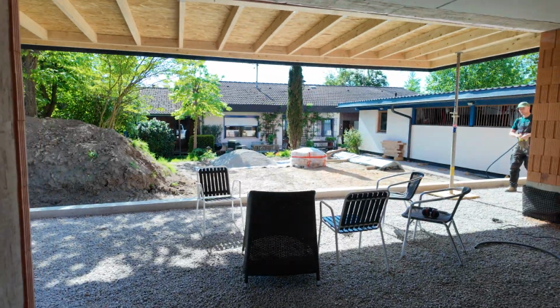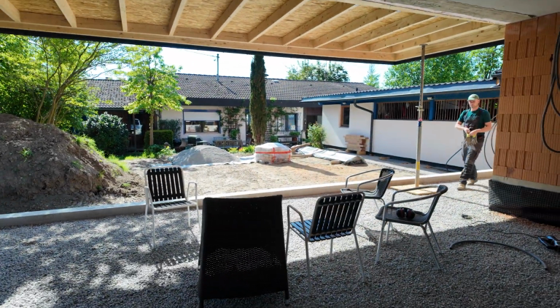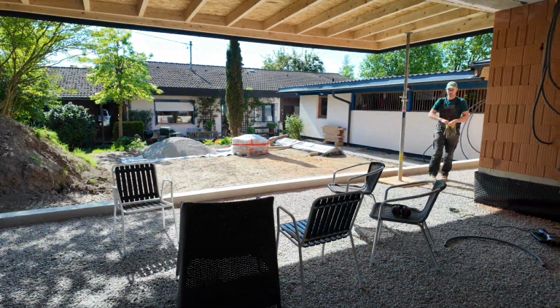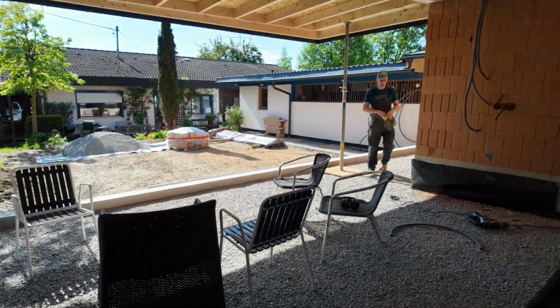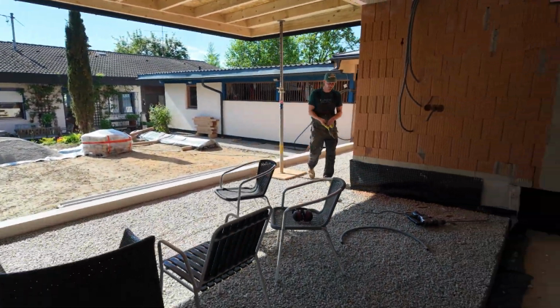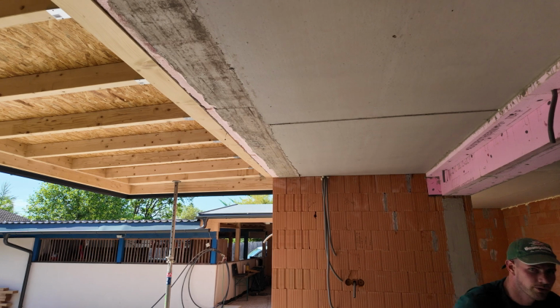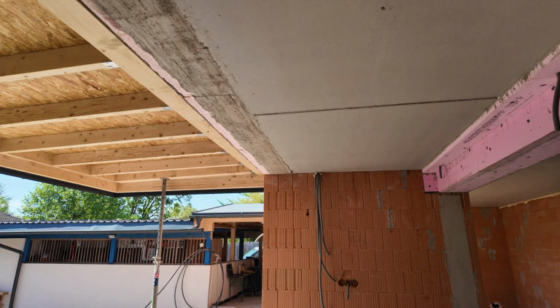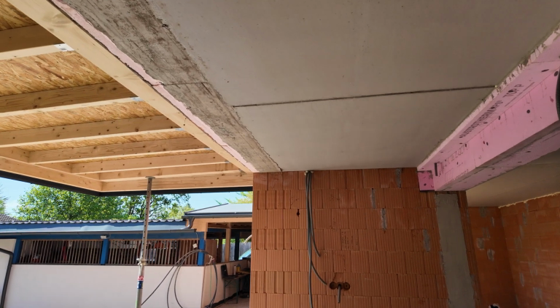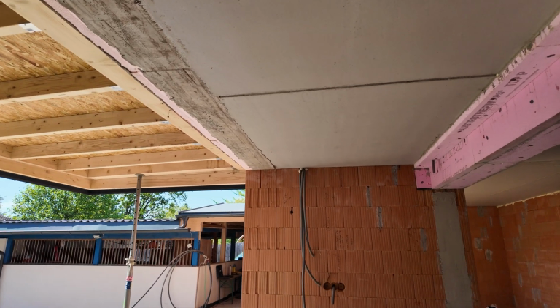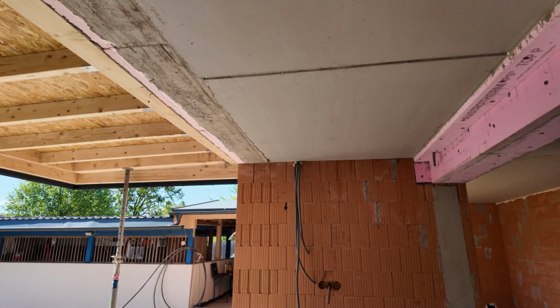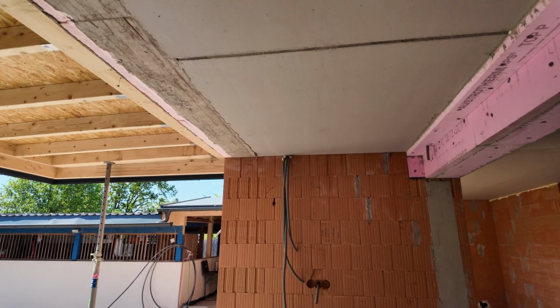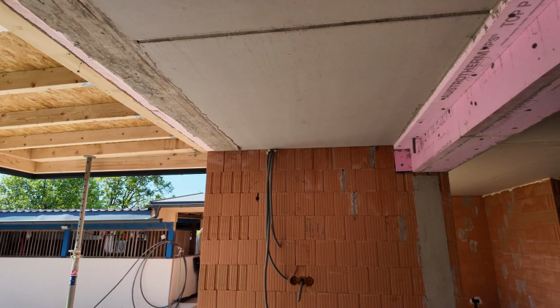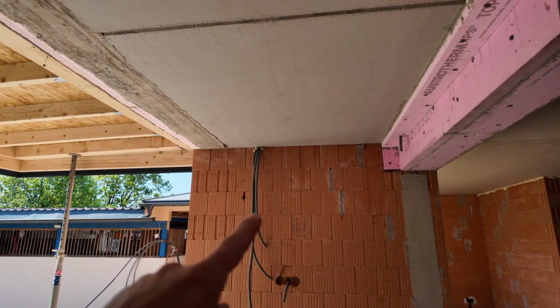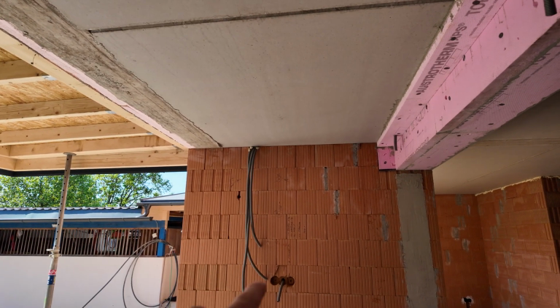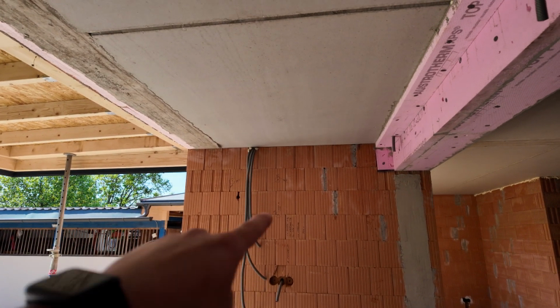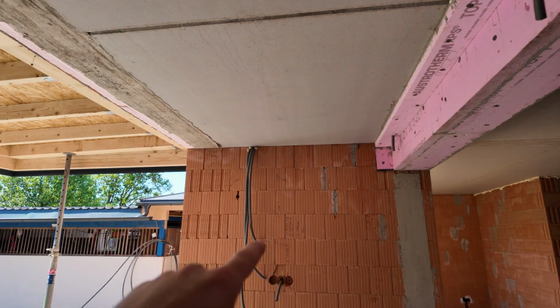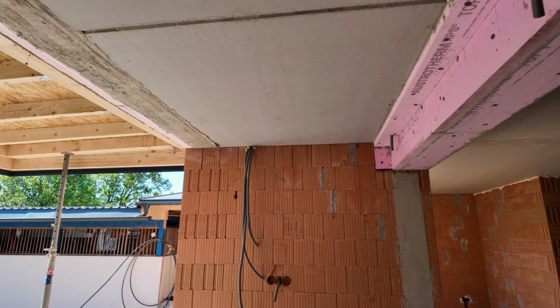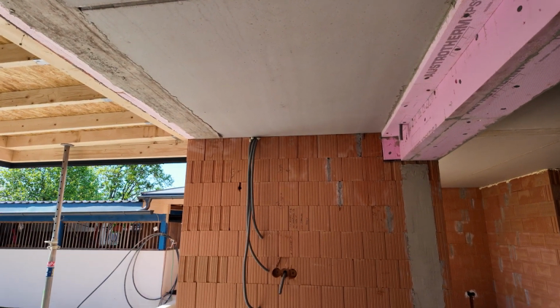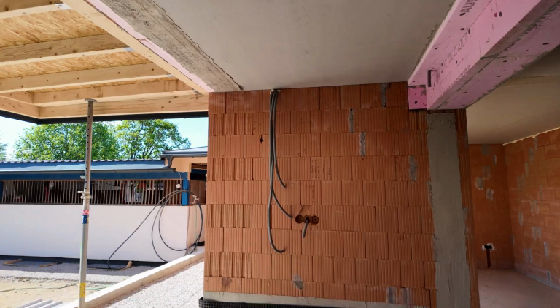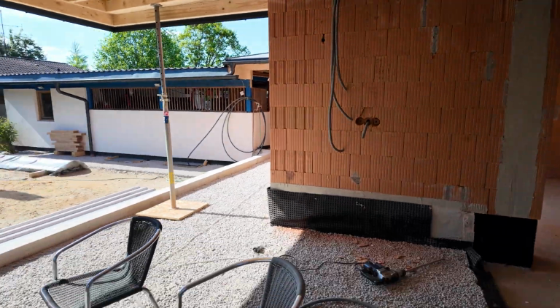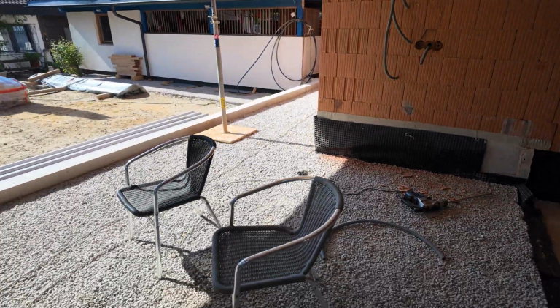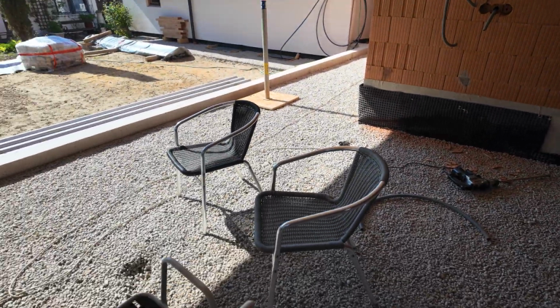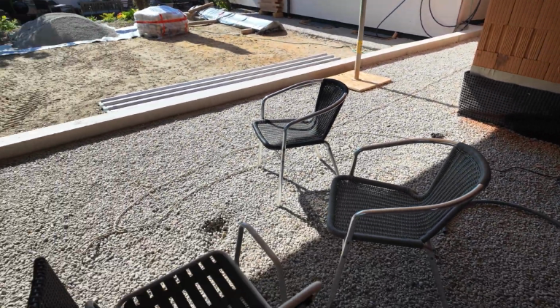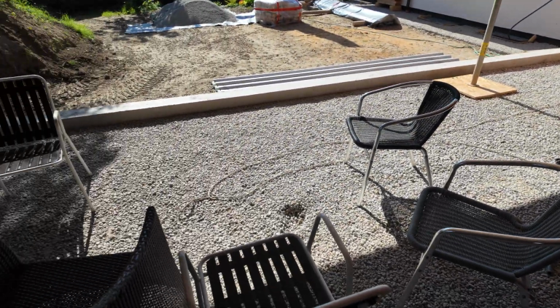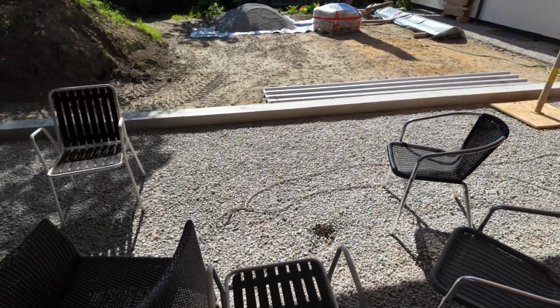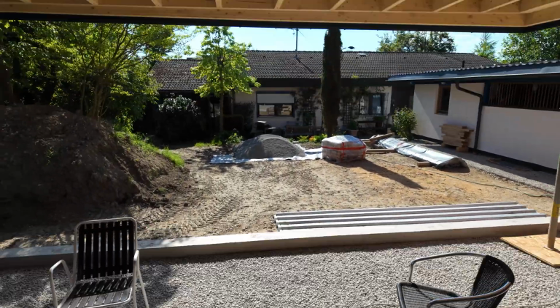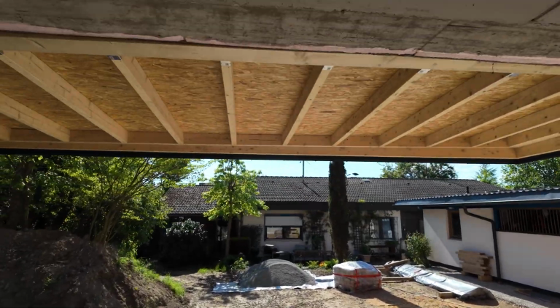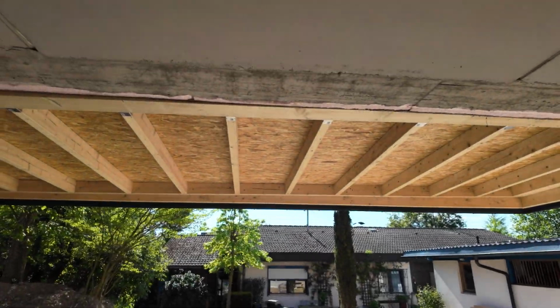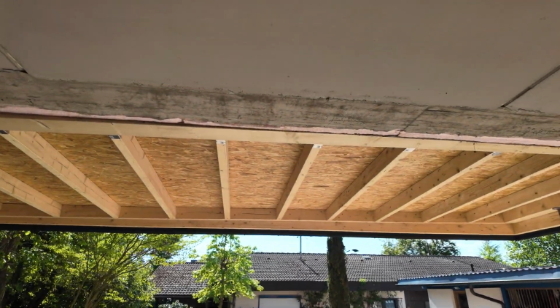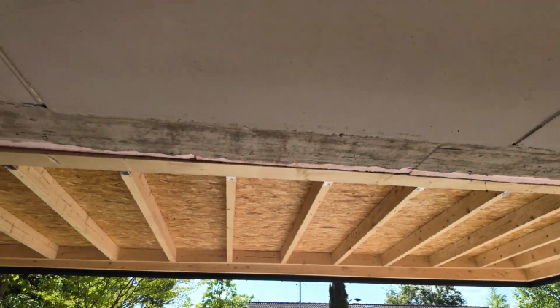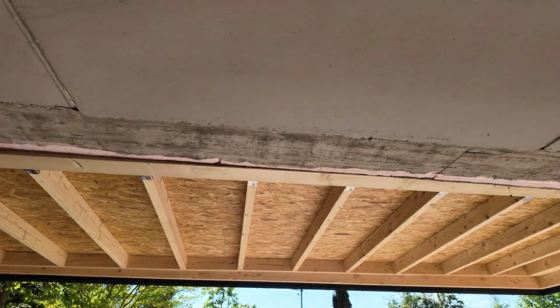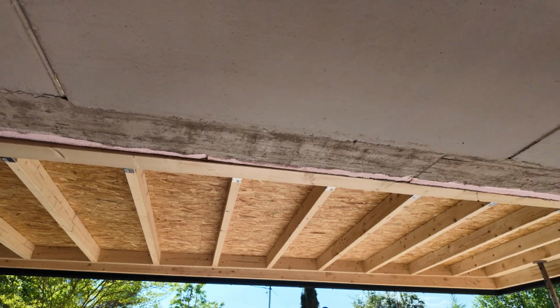Then there is a nice outdoor area where we will have satellite speakers for audio as well, a few lighting circuits for indirect light and also direct light to see things. There will be an infrared heater as well — it's also a super nice area outside.